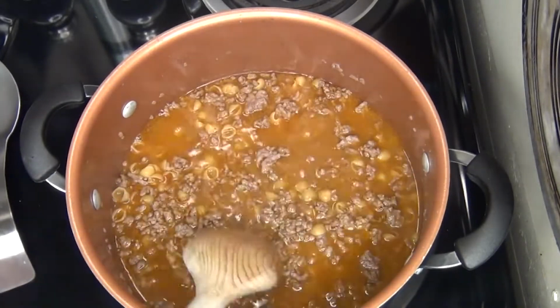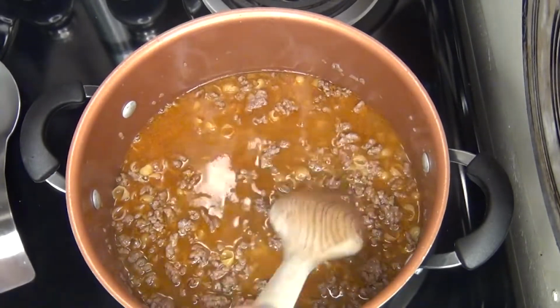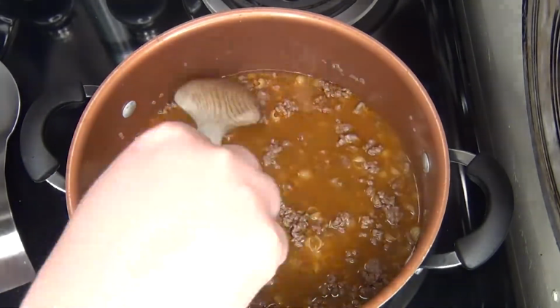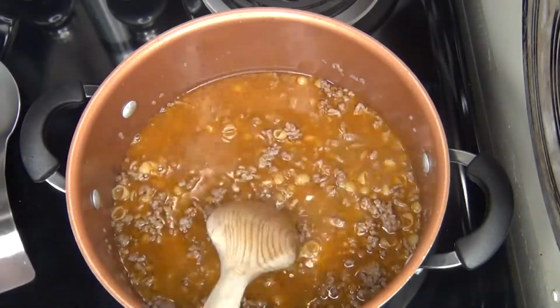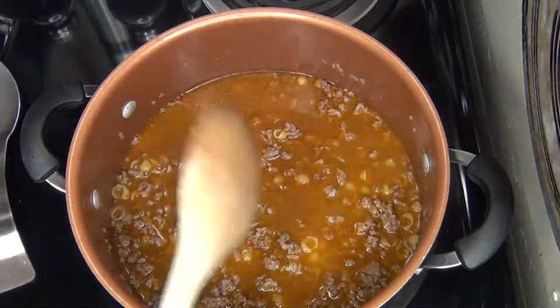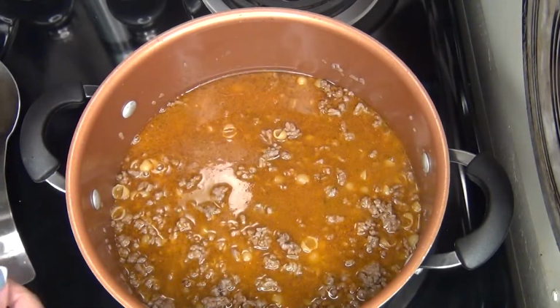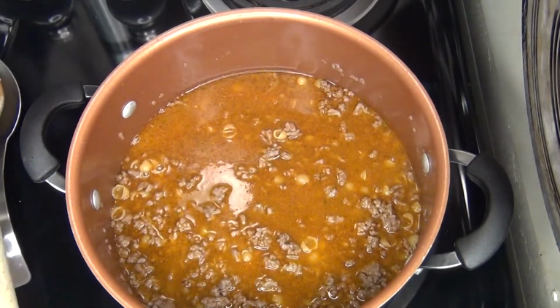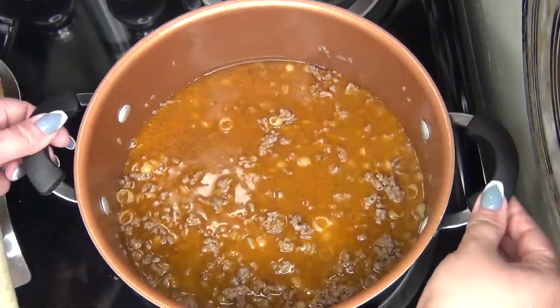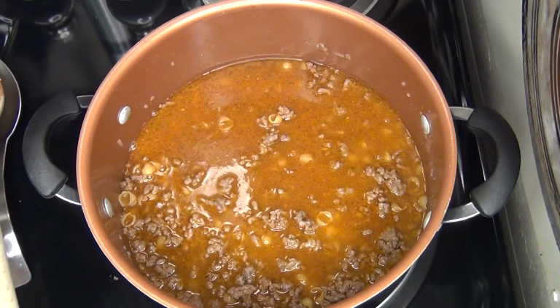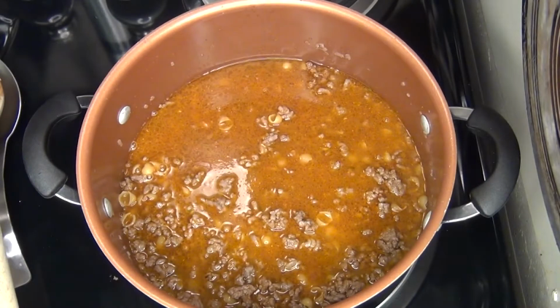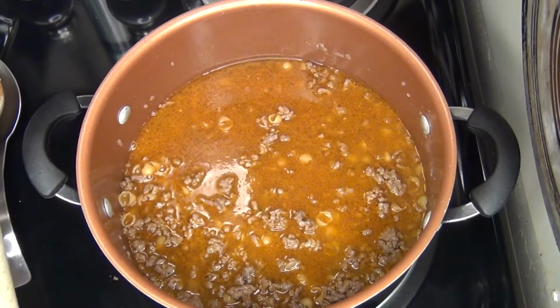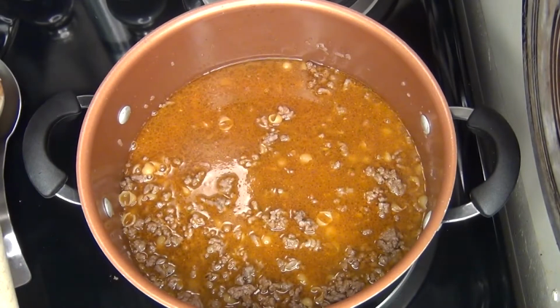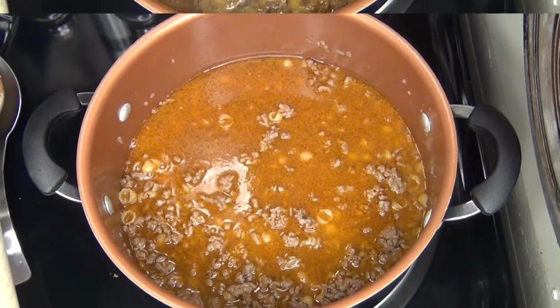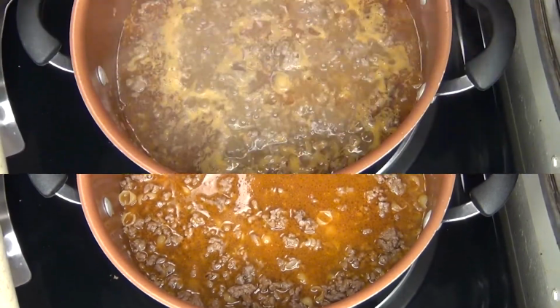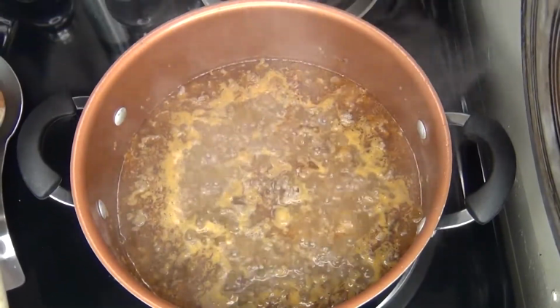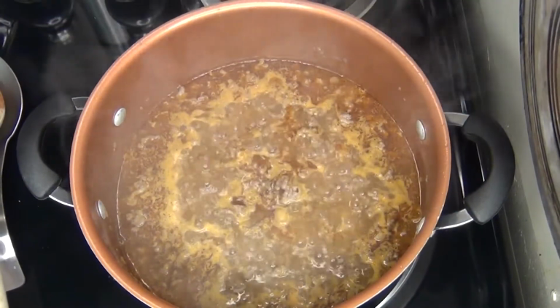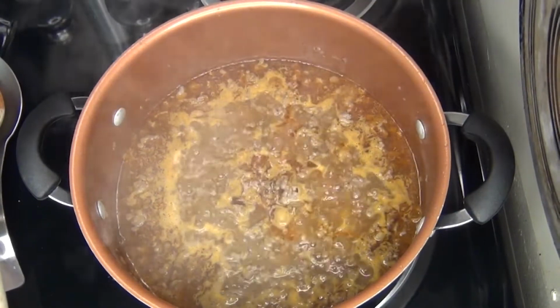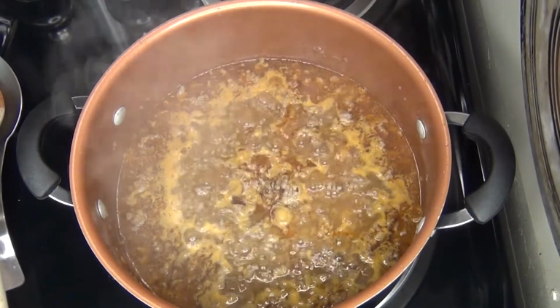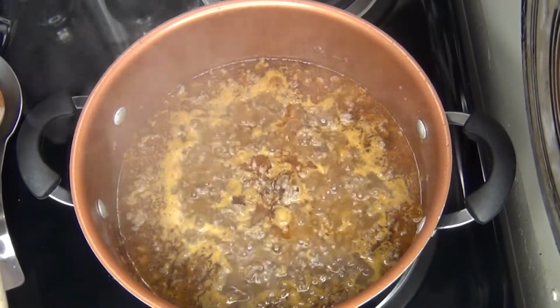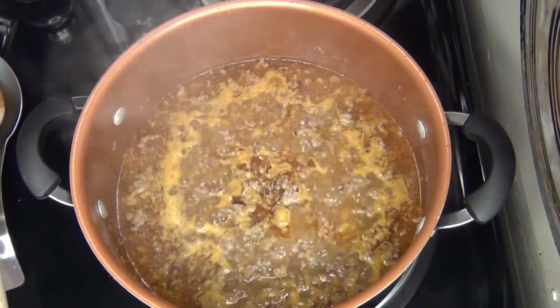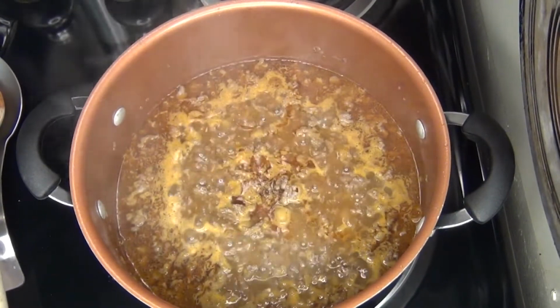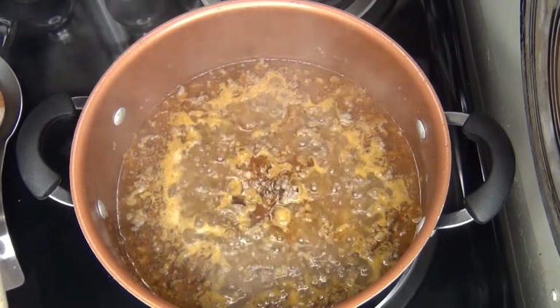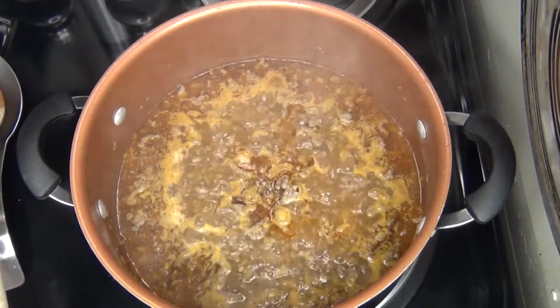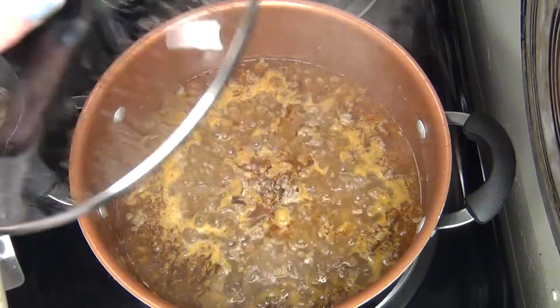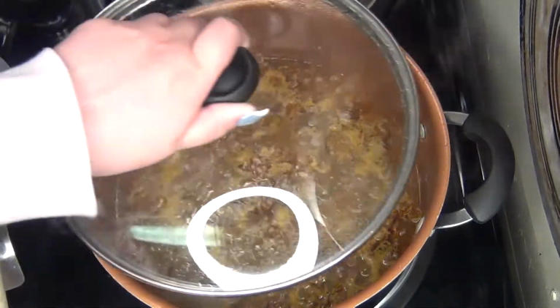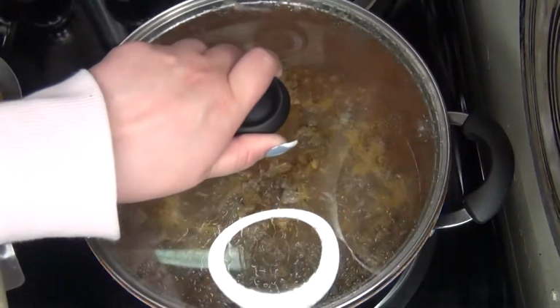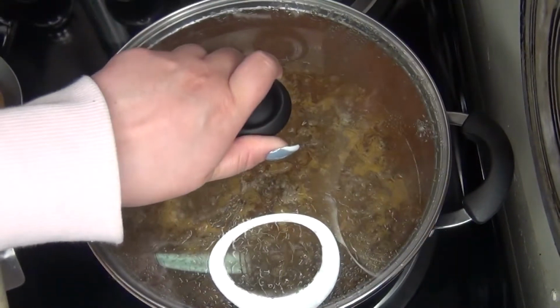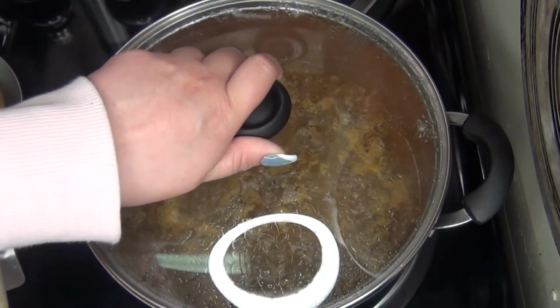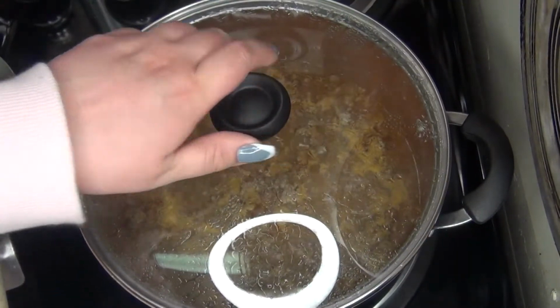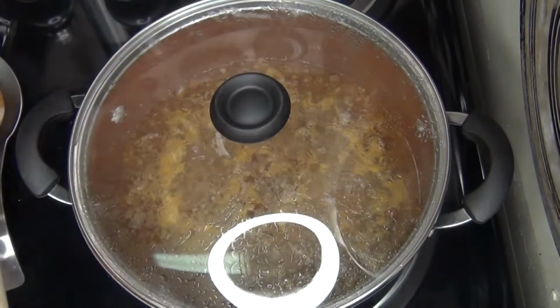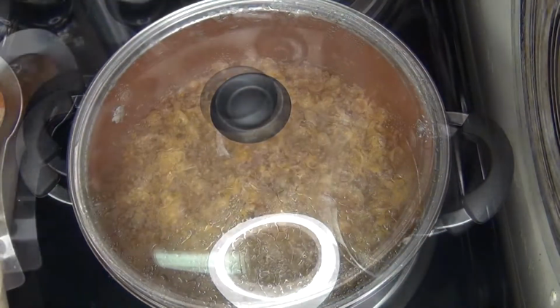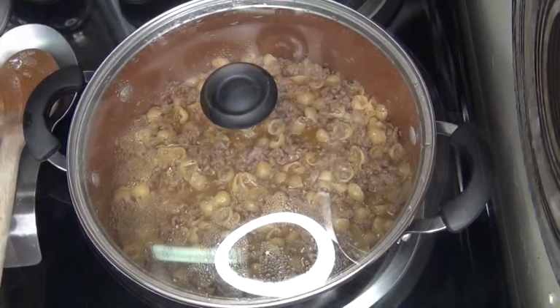Now you want to let this come to a boil. Now that it has come to a good boil, I'm going to cover it and let it cook for 8 minutes until the pasta is nice and tender.